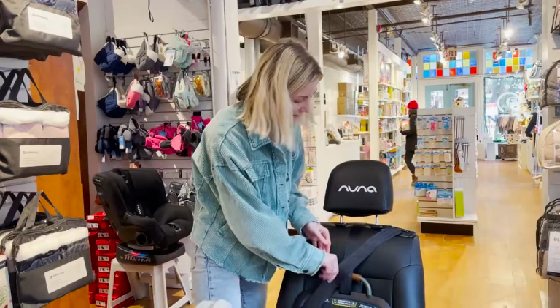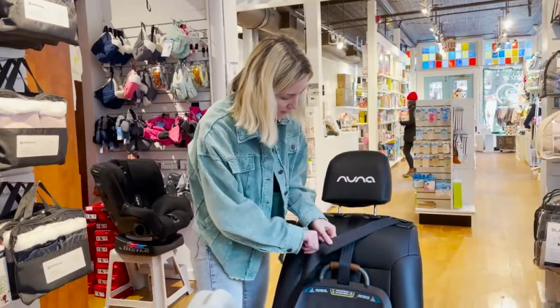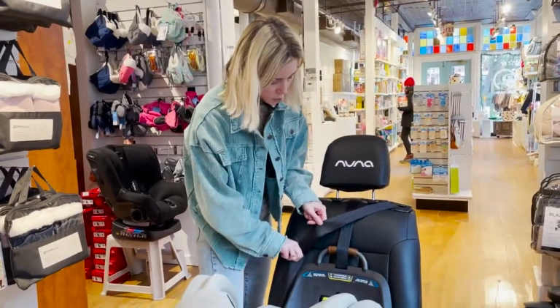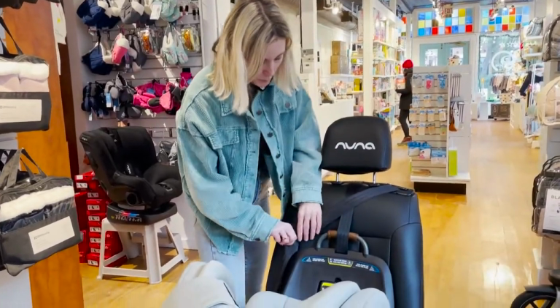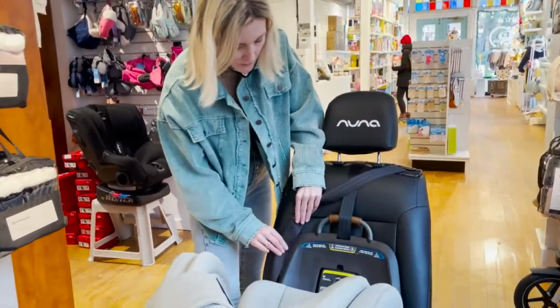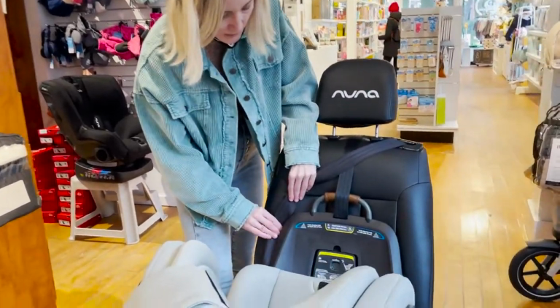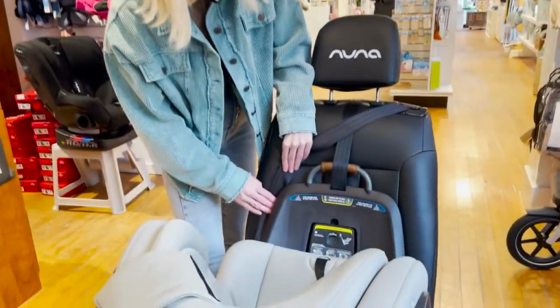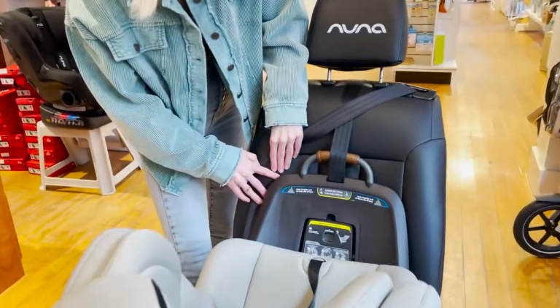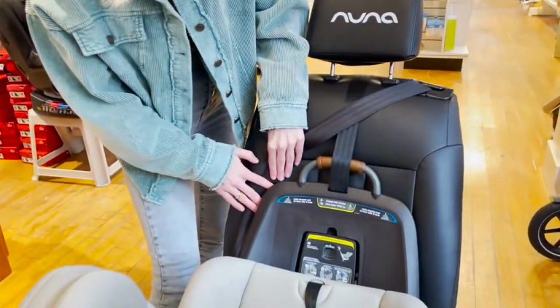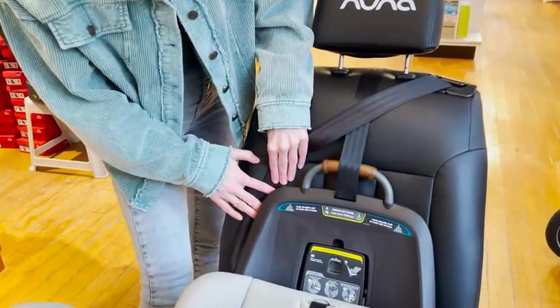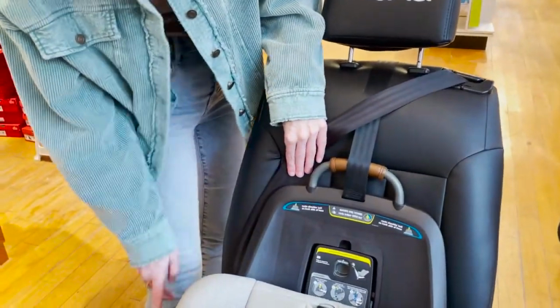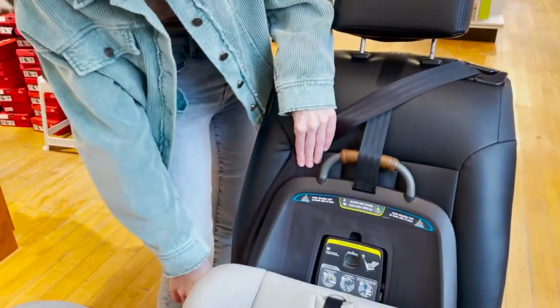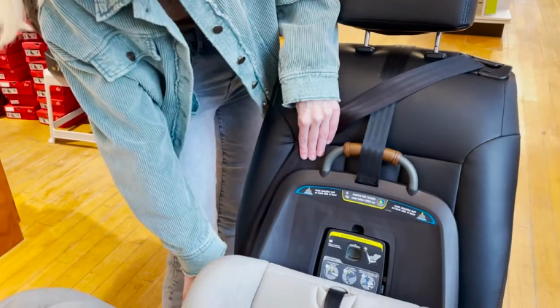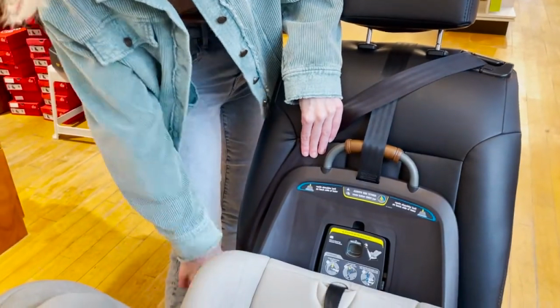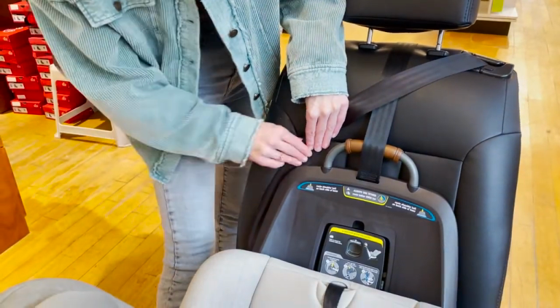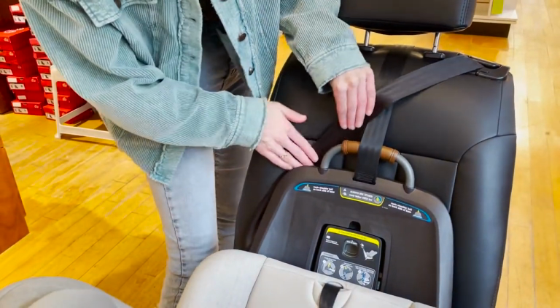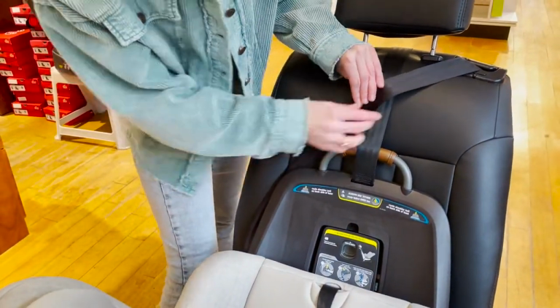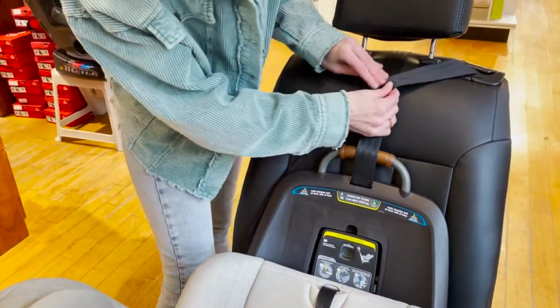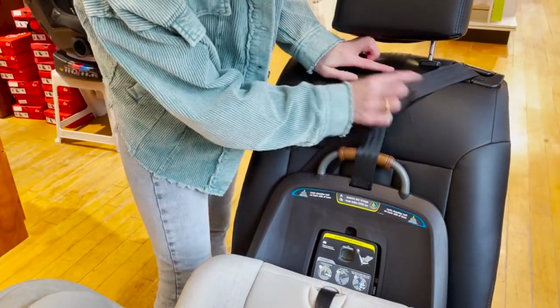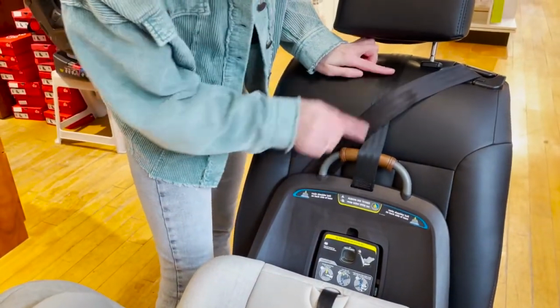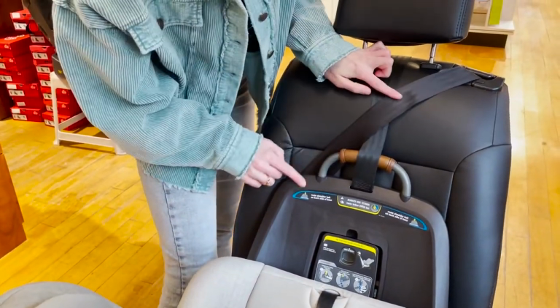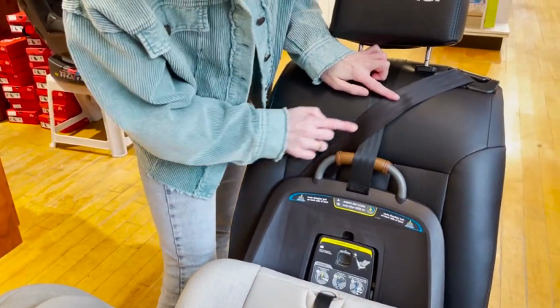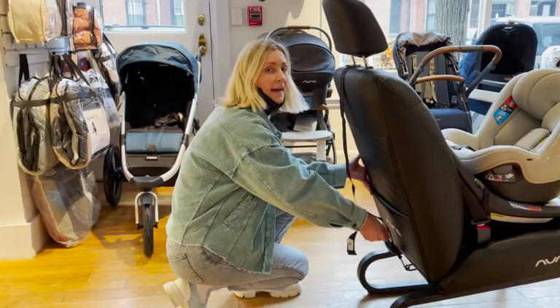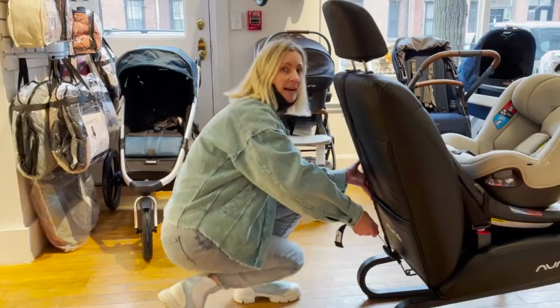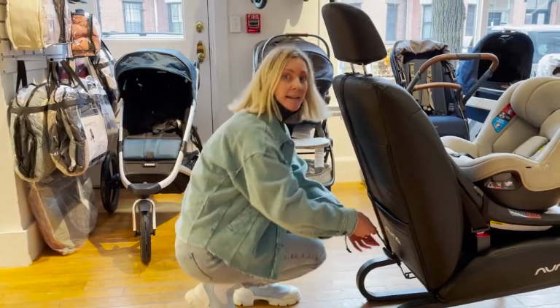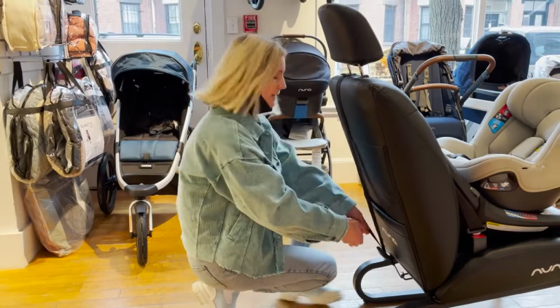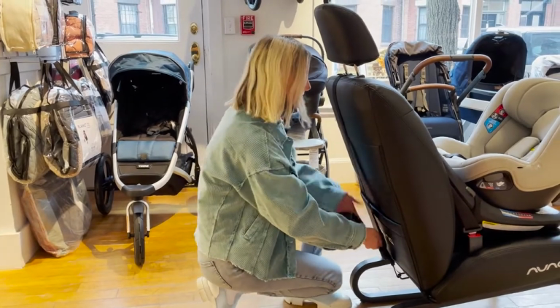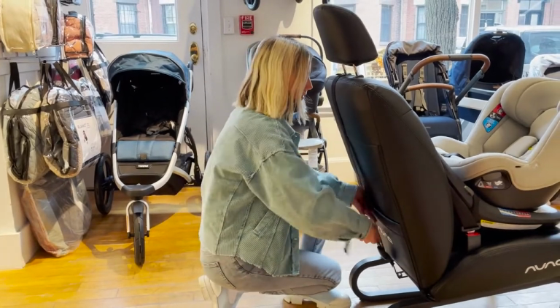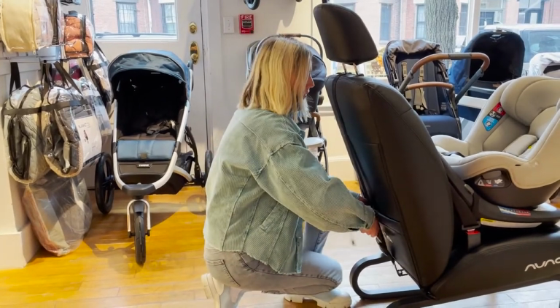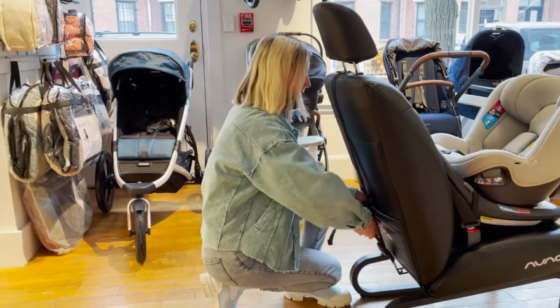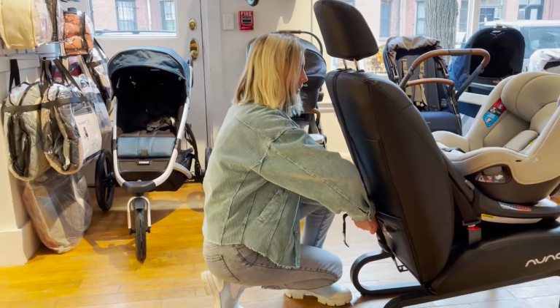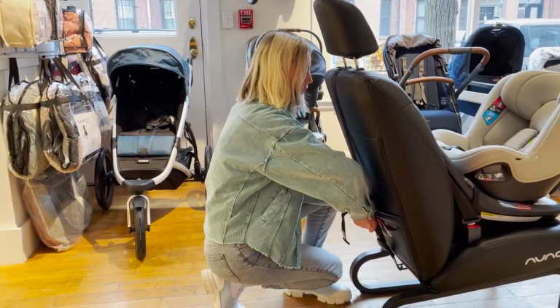Tuck away the shoulder portion of the belt behind your anti-rebound panel on the side of the buckle and over the tether strap. And finally, tighten the tether strap on the back of your truck.